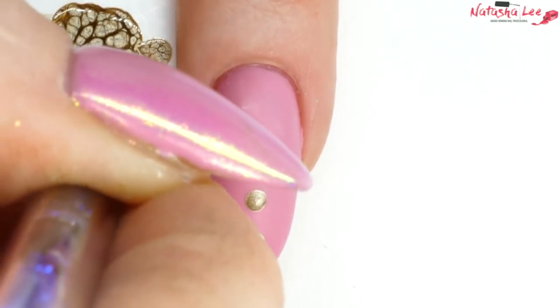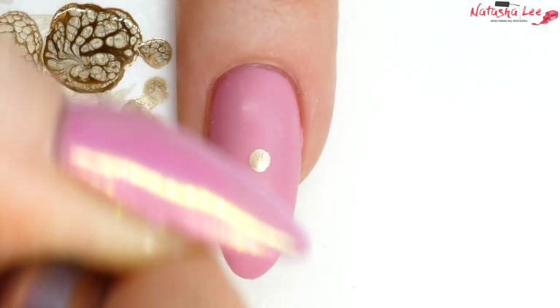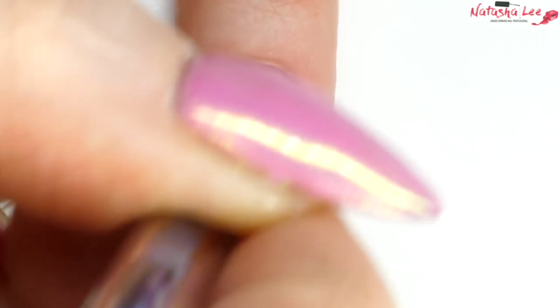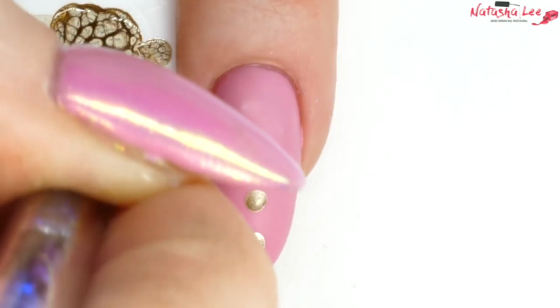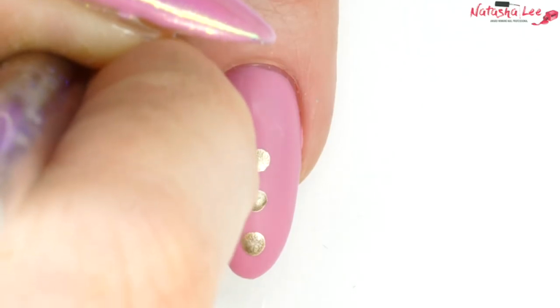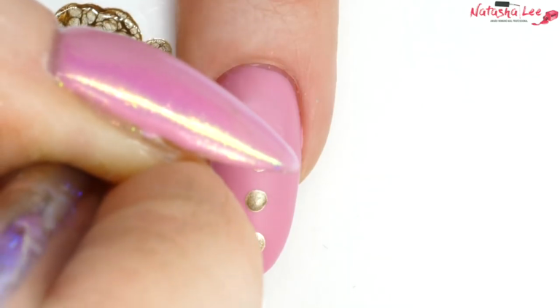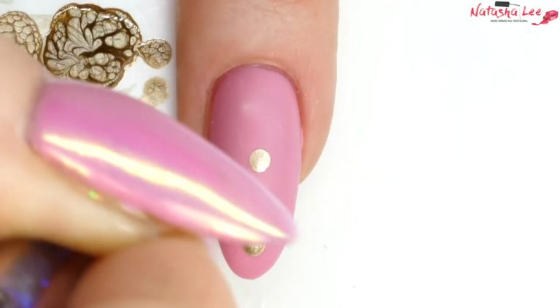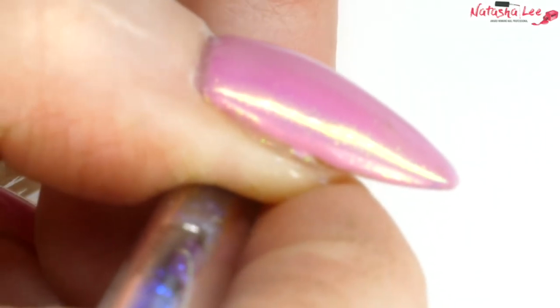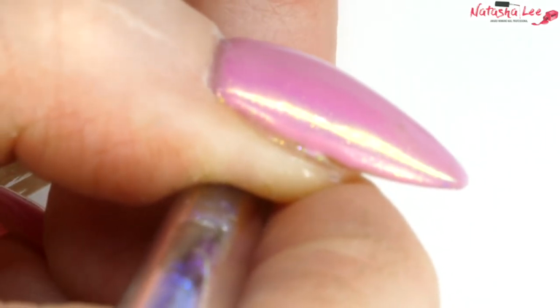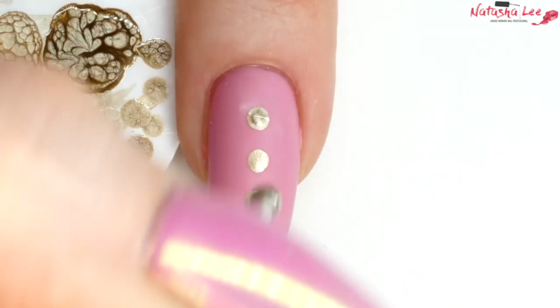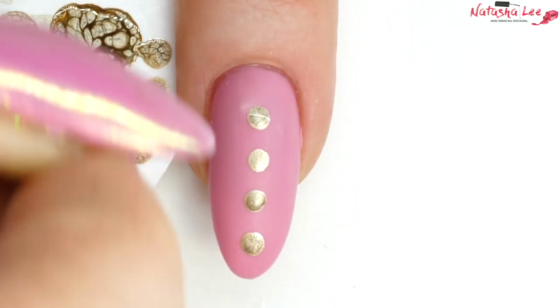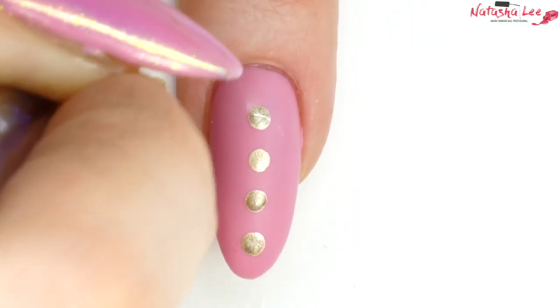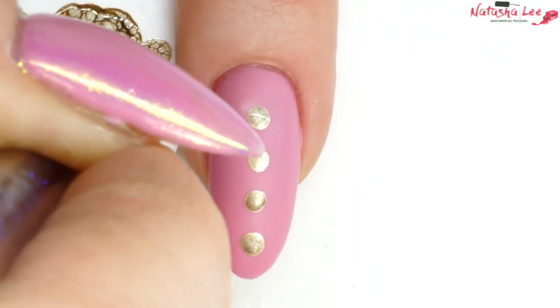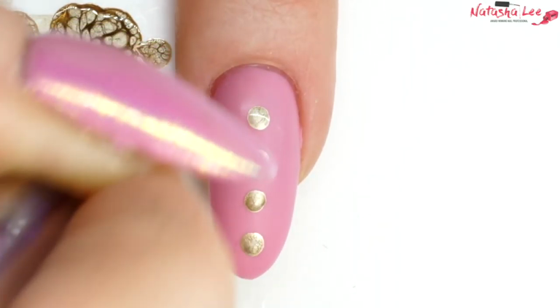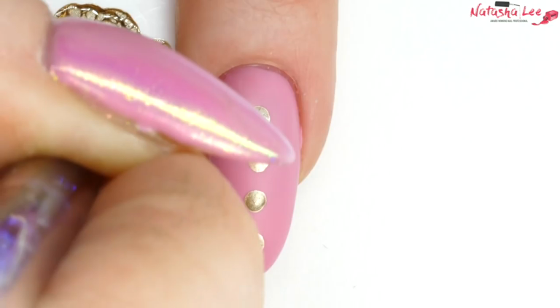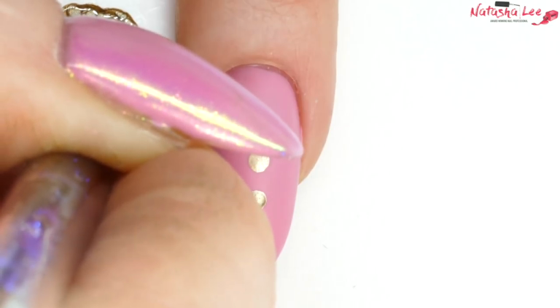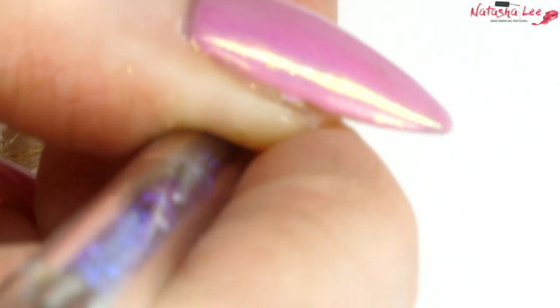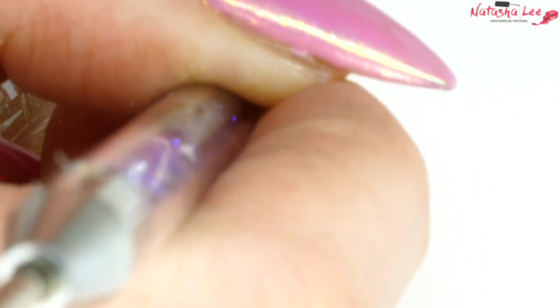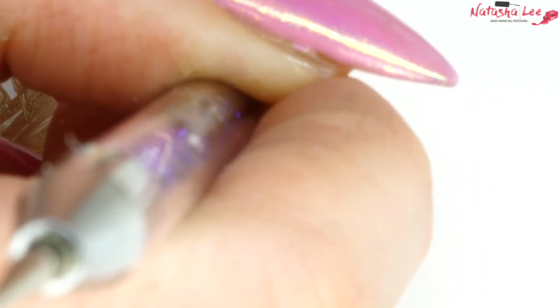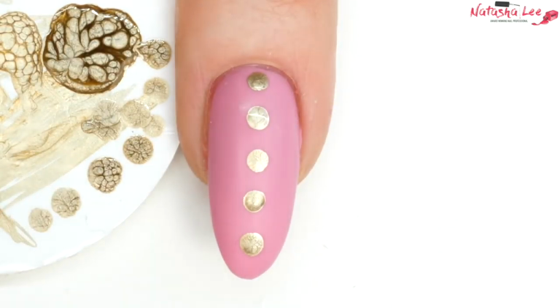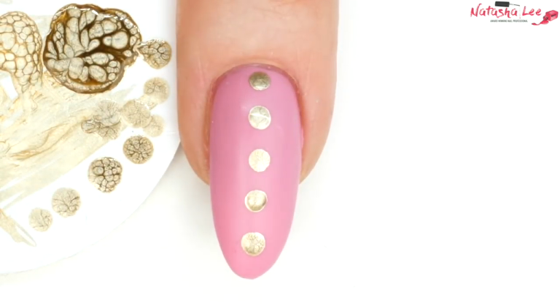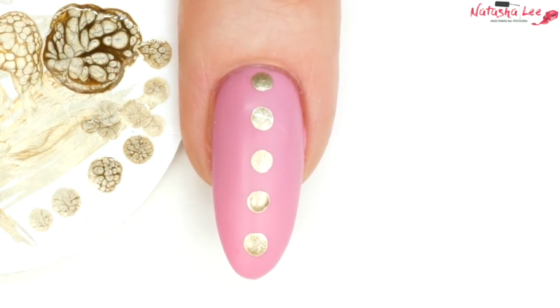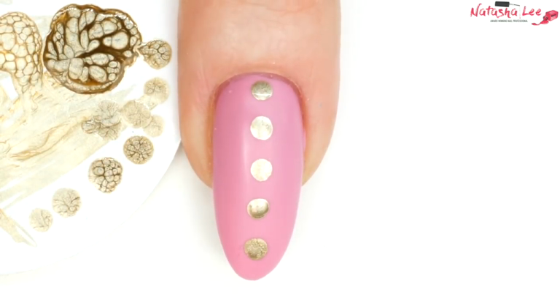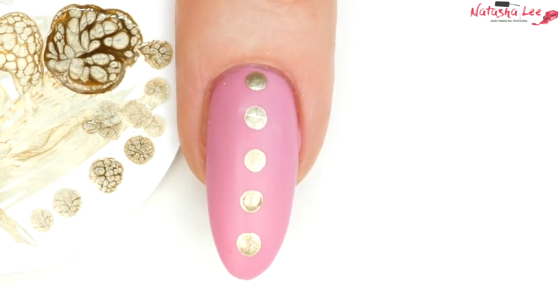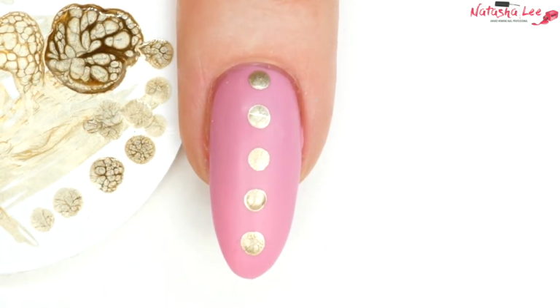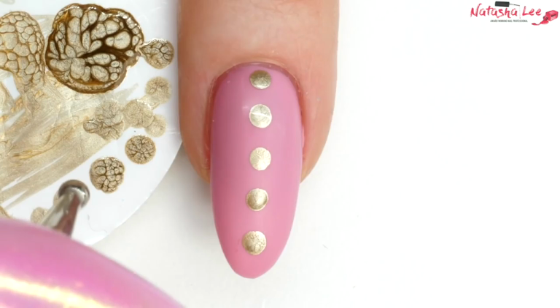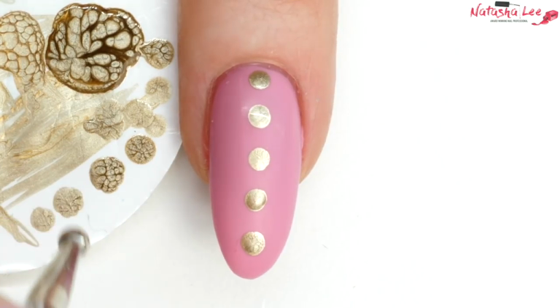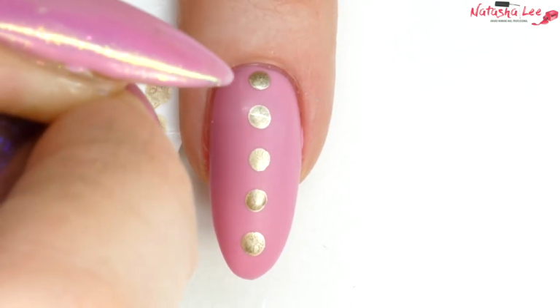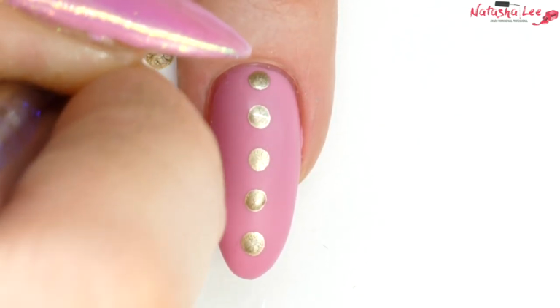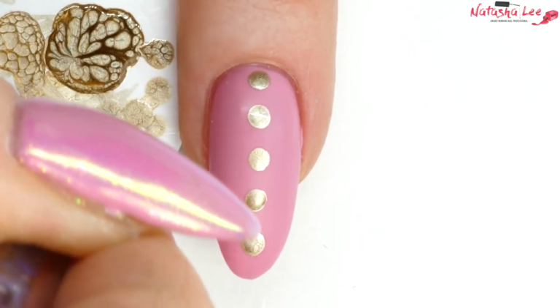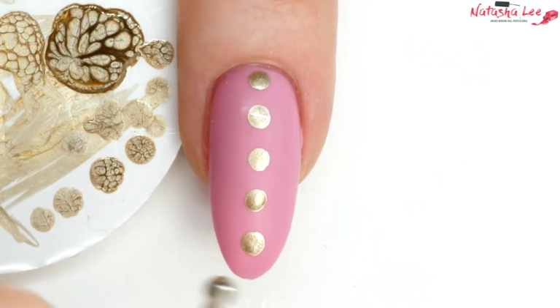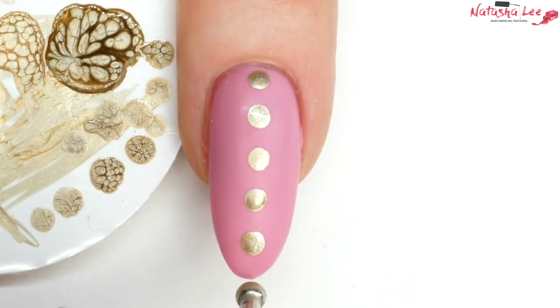After starting in the center of the nail I'm trying to do absolutely equal distances between each dot, following that line up the center of the nail. This helps you produce the rest of the look and make it look really picture-perfect.